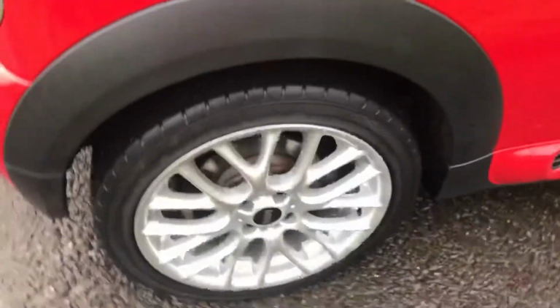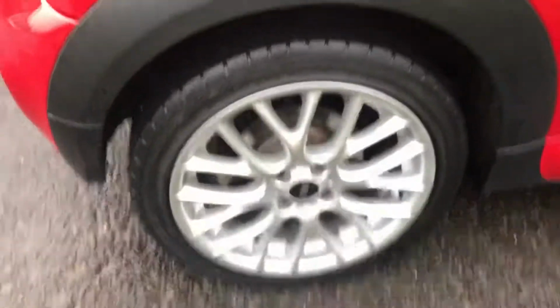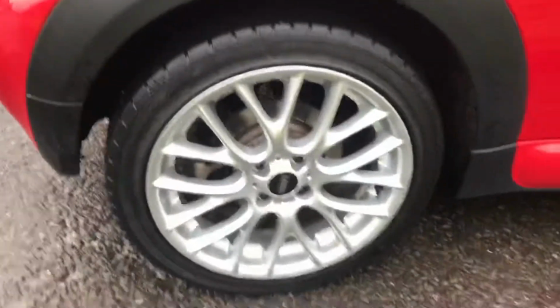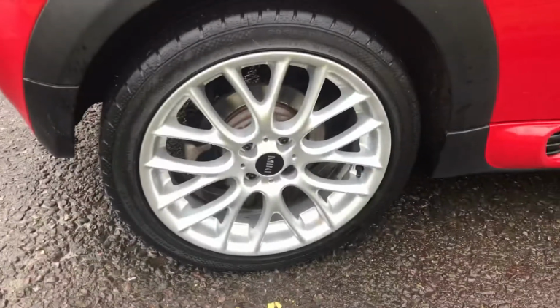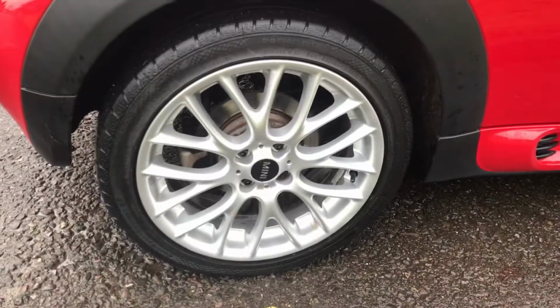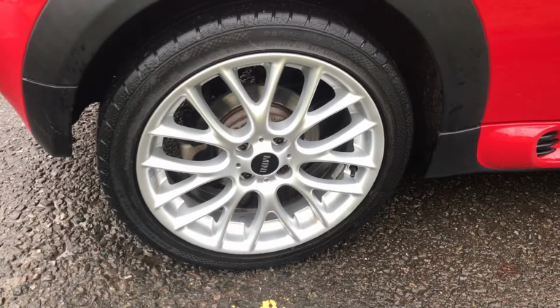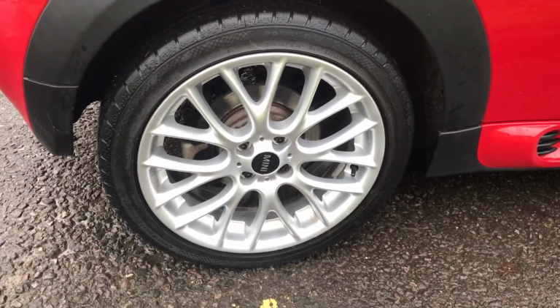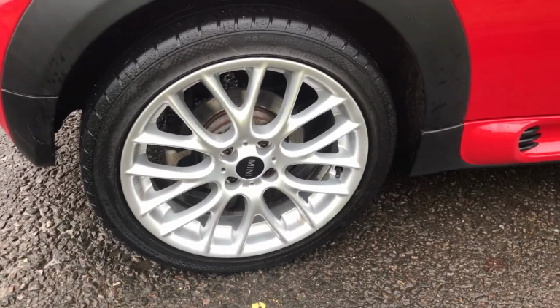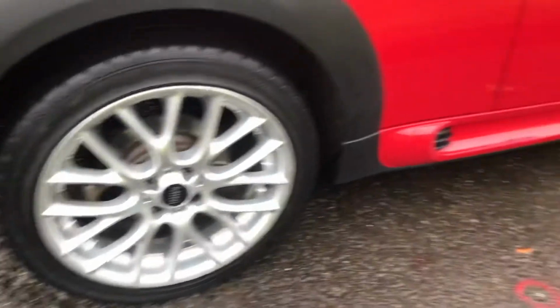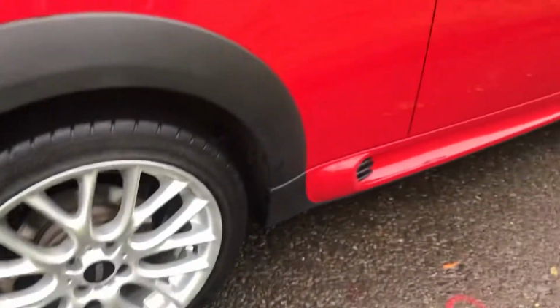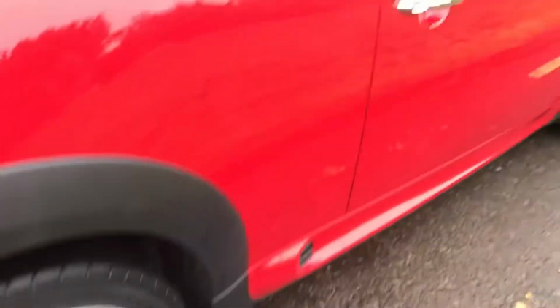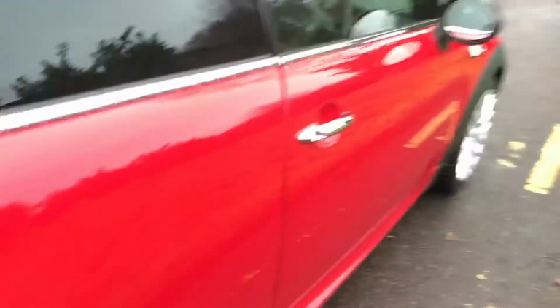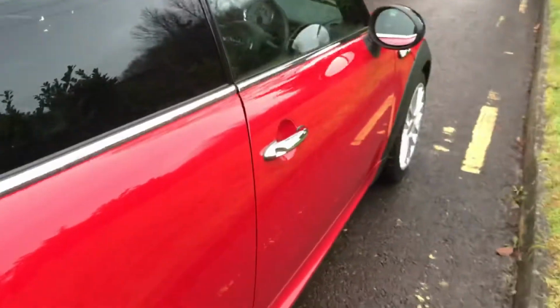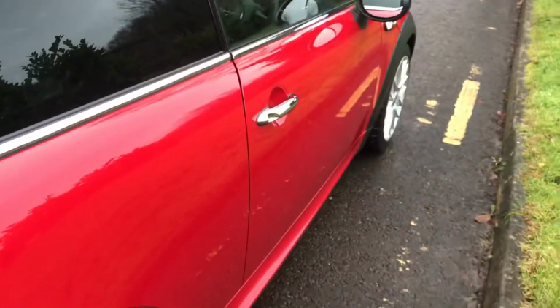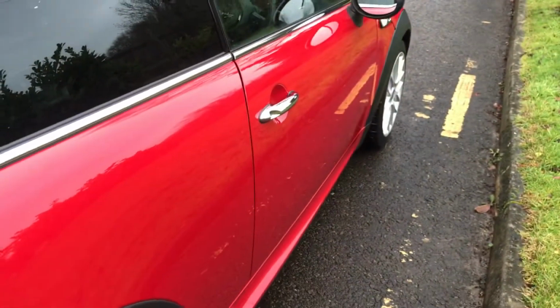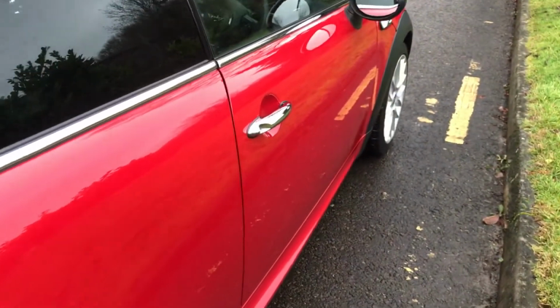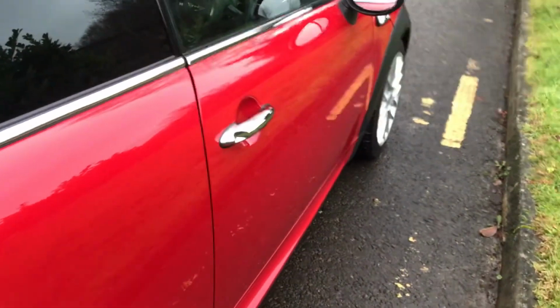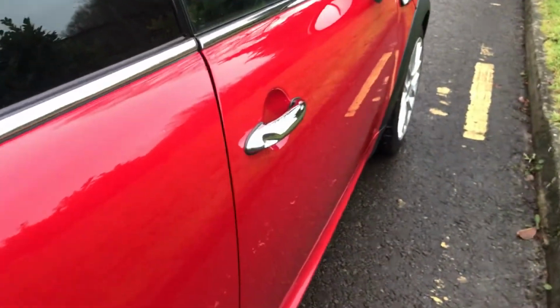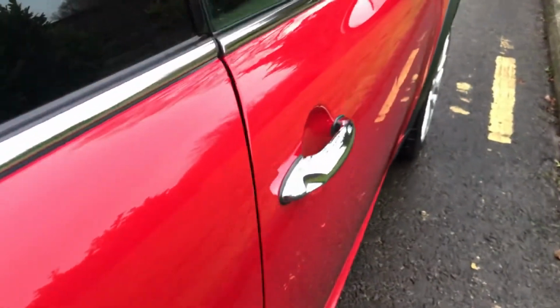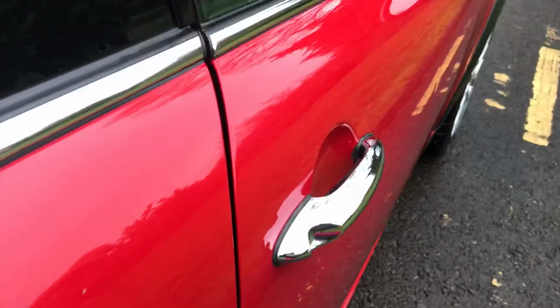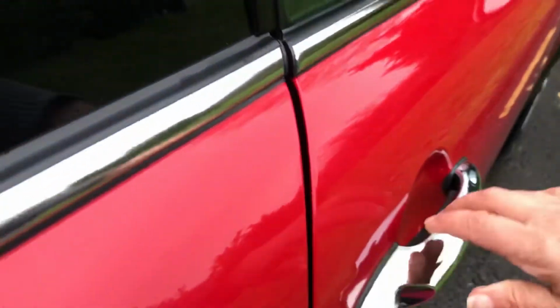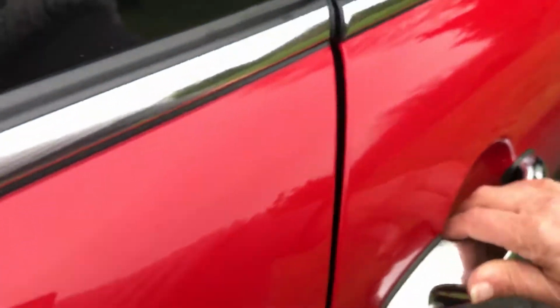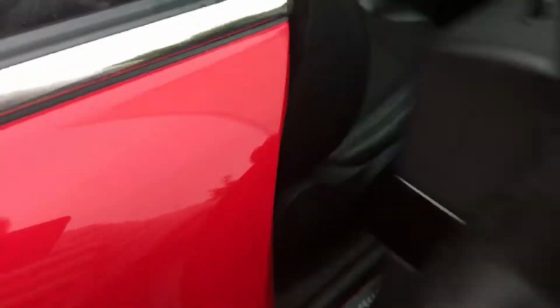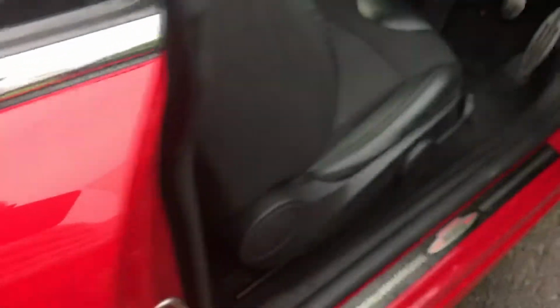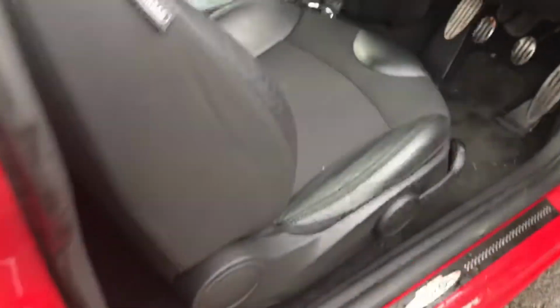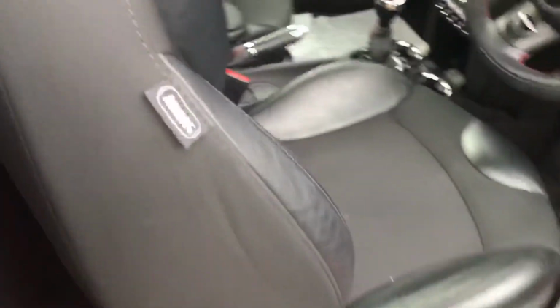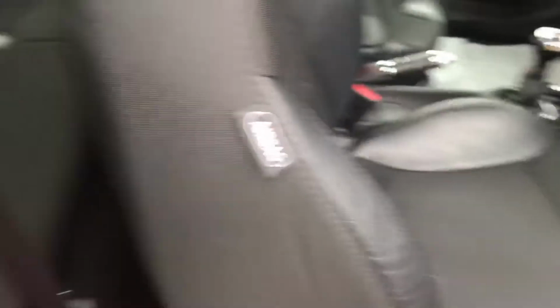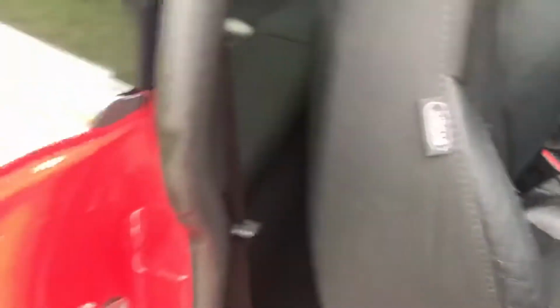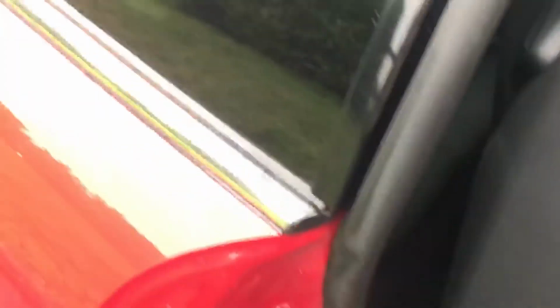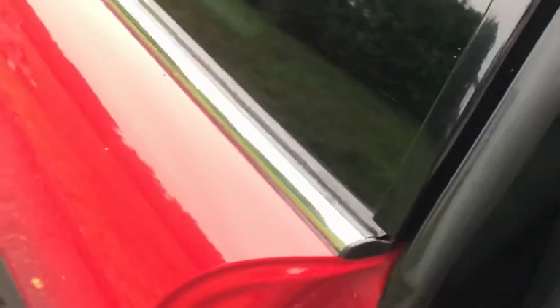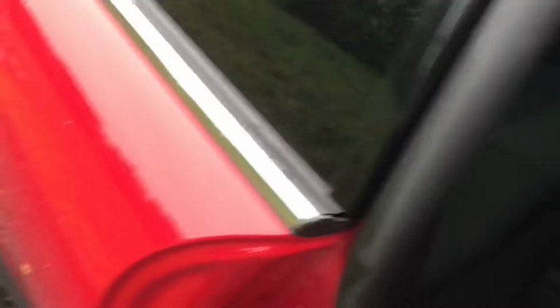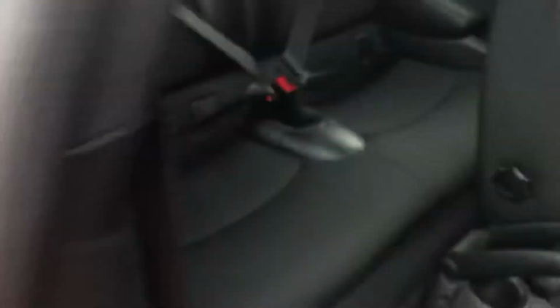This is her rear driver's side alloy wheel. Again, clean lines all the way down the side. There is some fluff inside because I'm wearing a fluffy jumper and I've just realised it's shed all over the car, but we can get that sorted out.